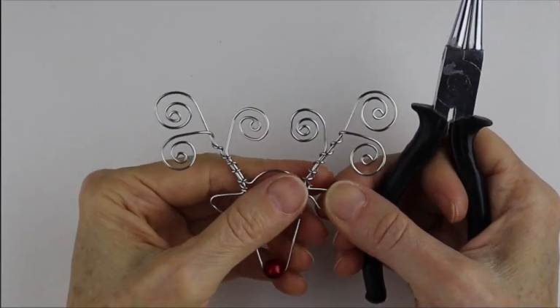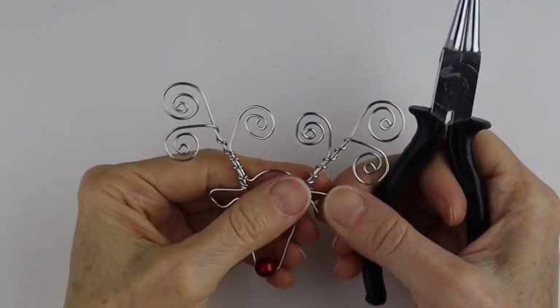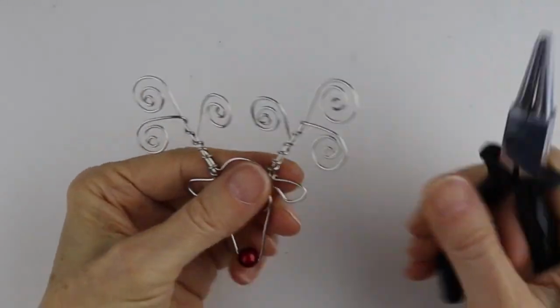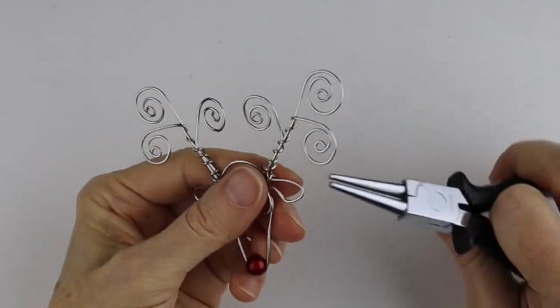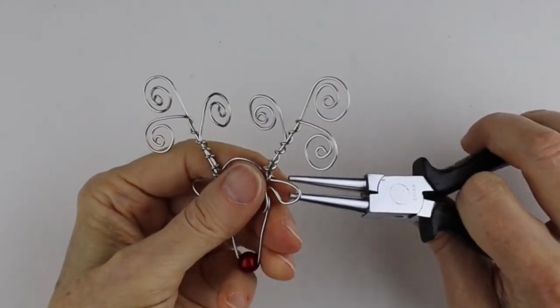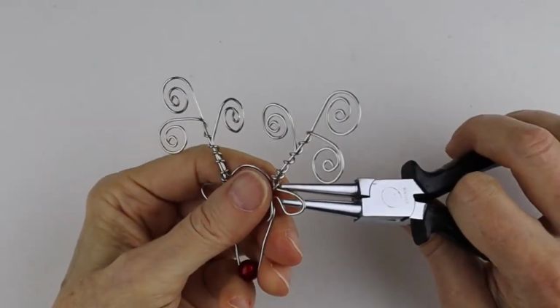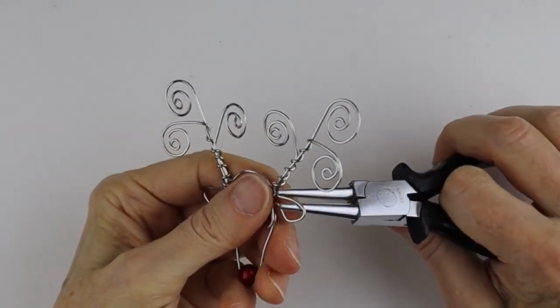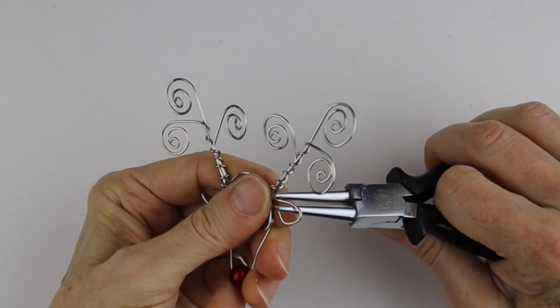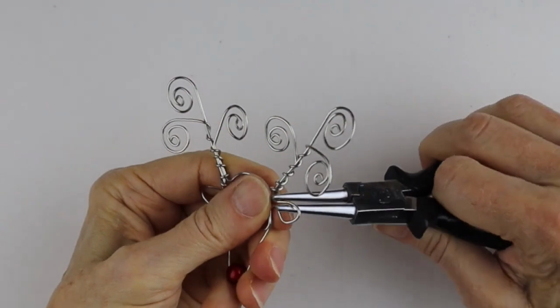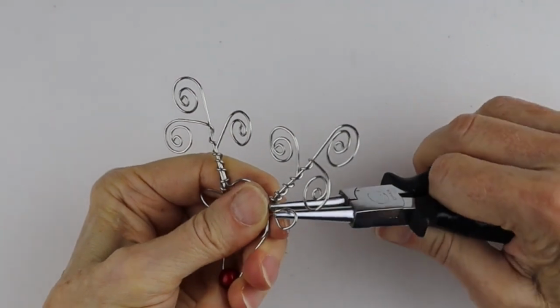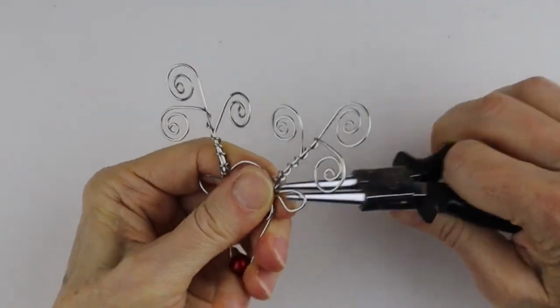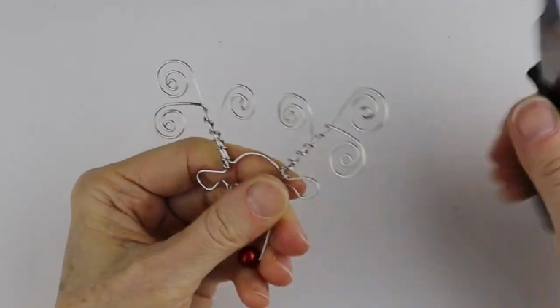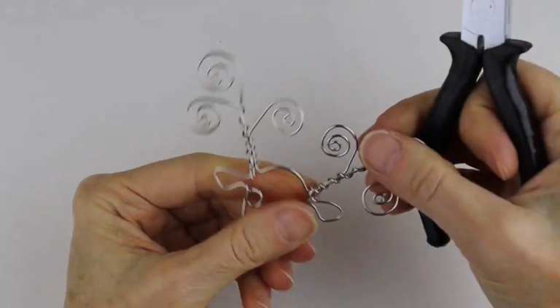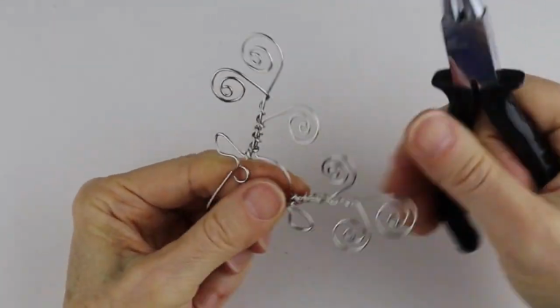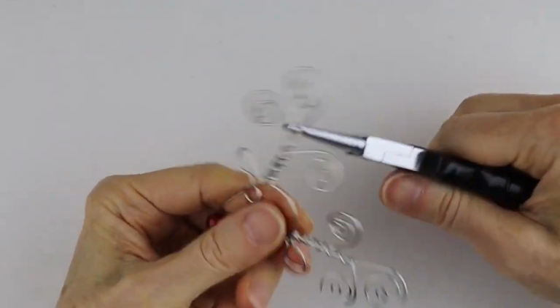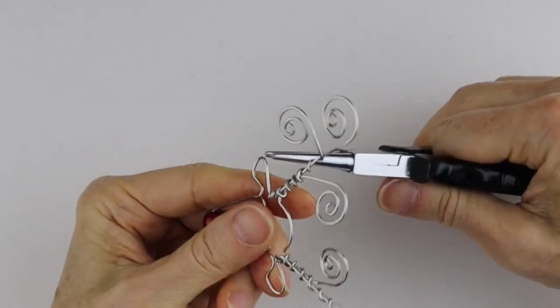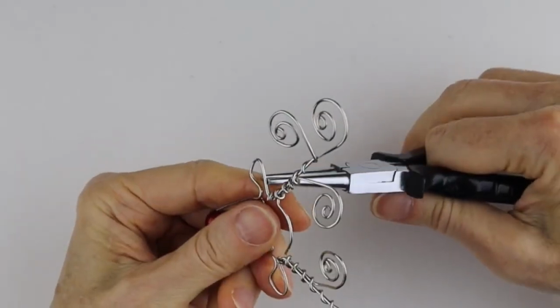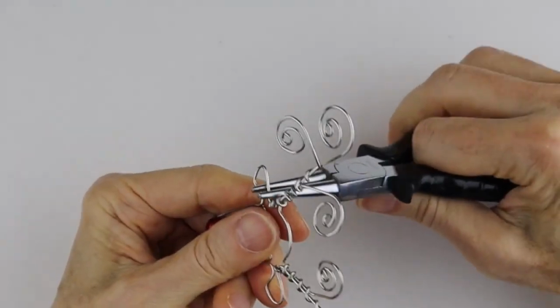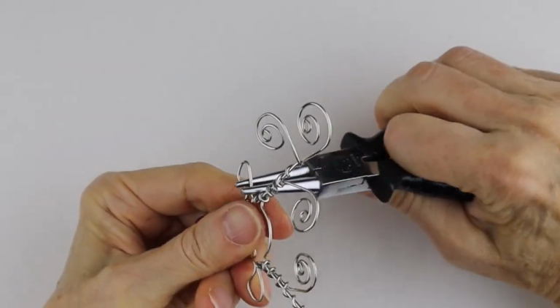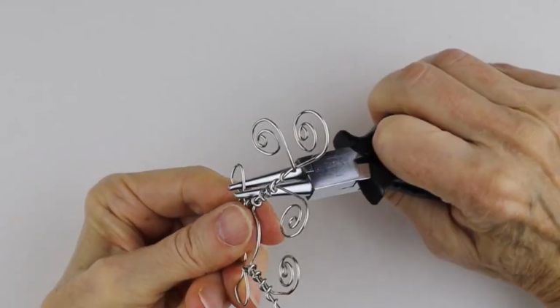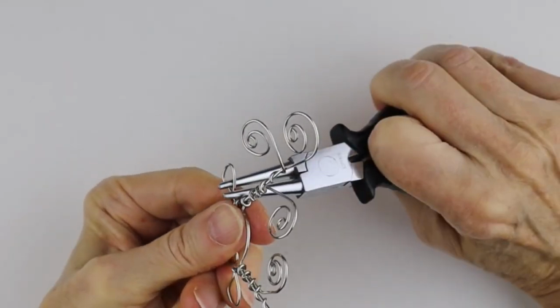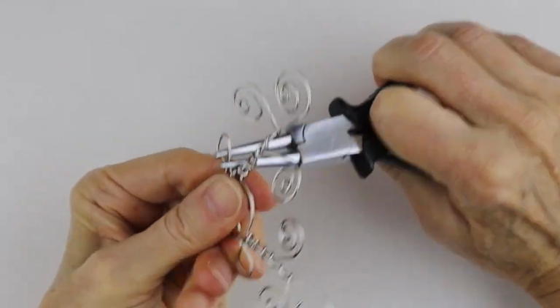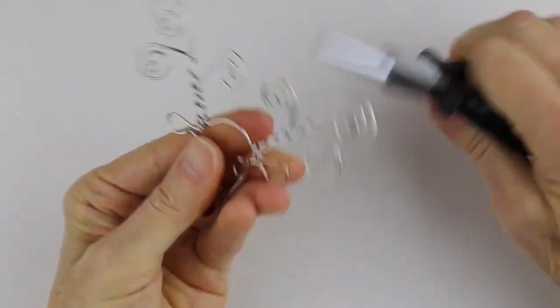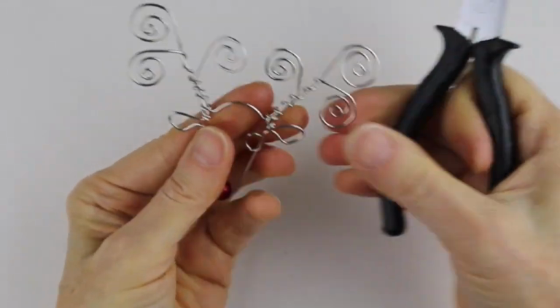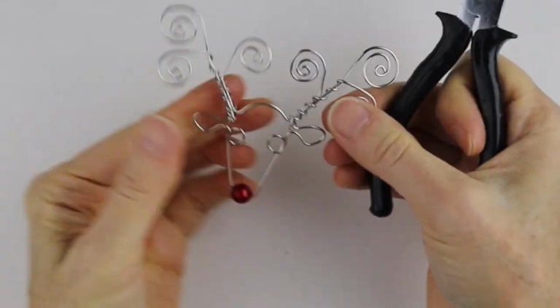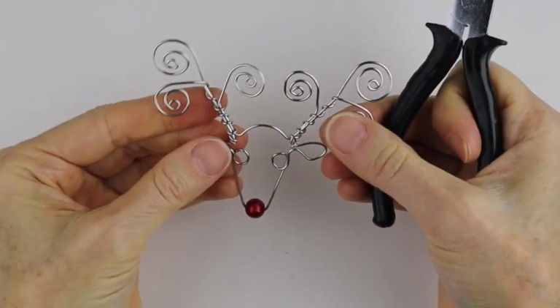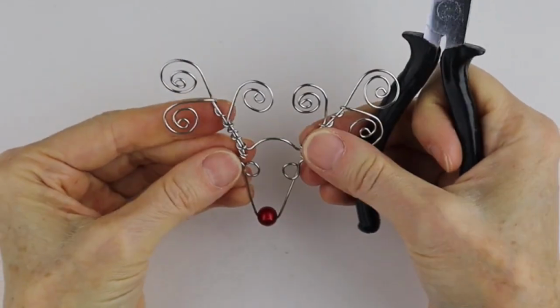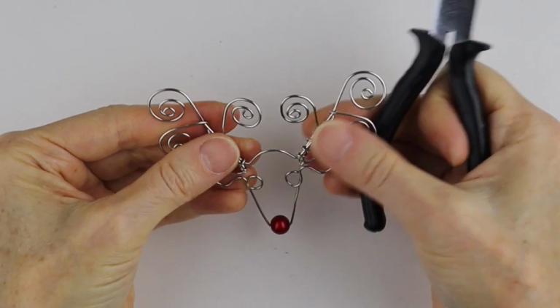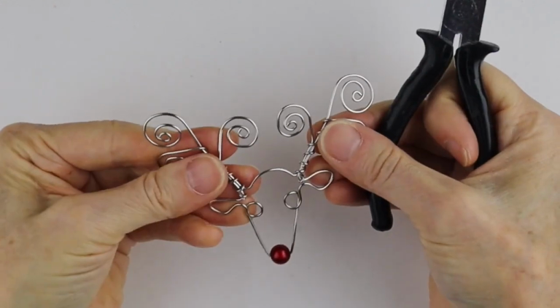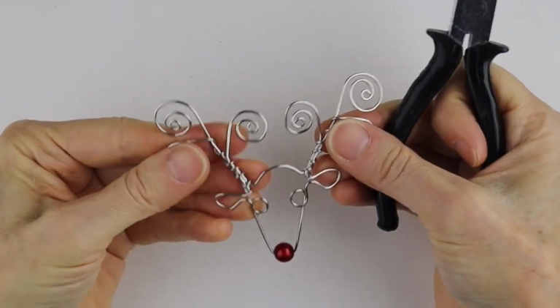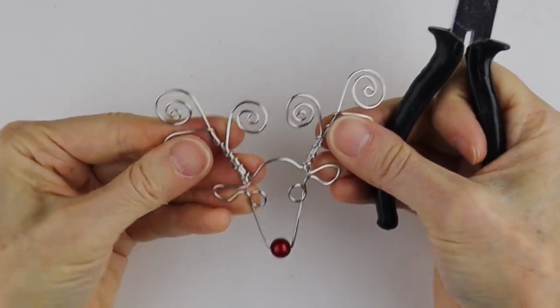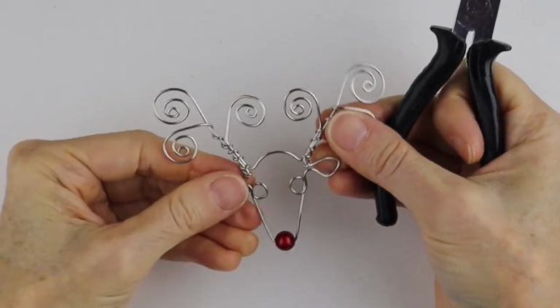The antlers are done. If you need to adjust the ears to make them stick up more, go ahead — whatever you need to do to adjust it is great.